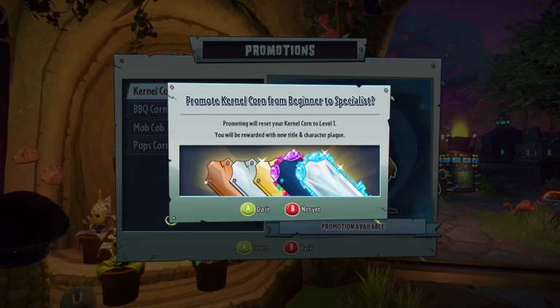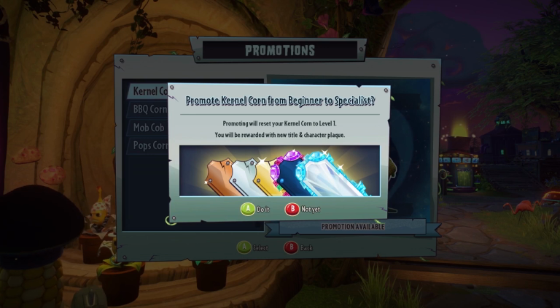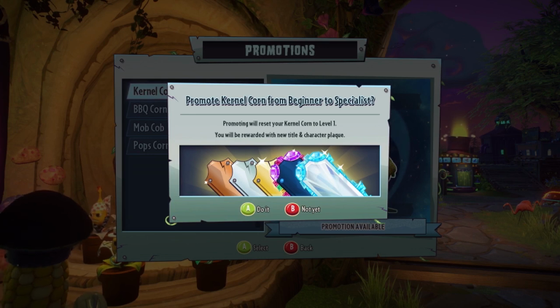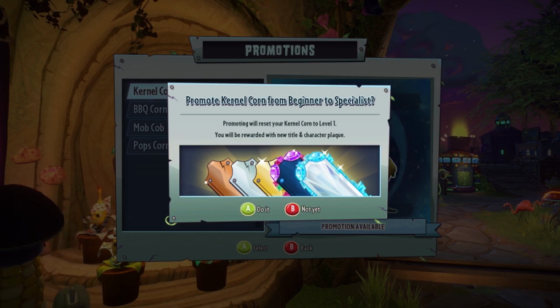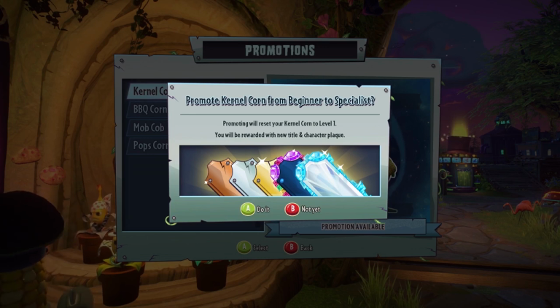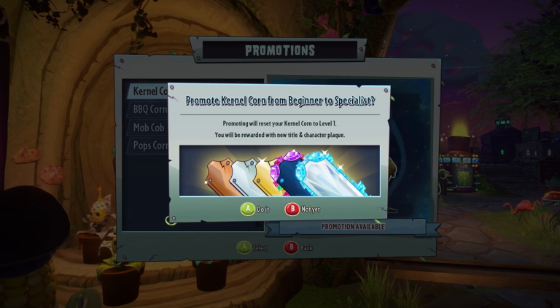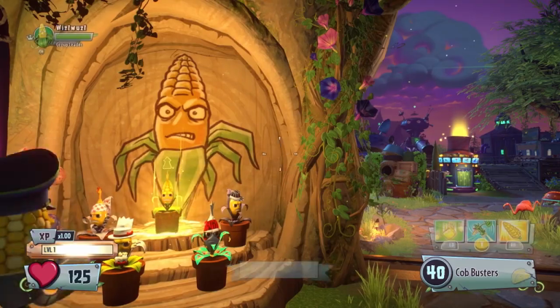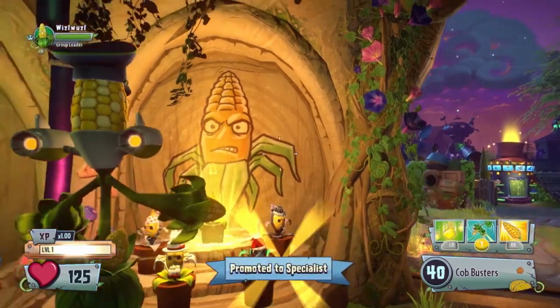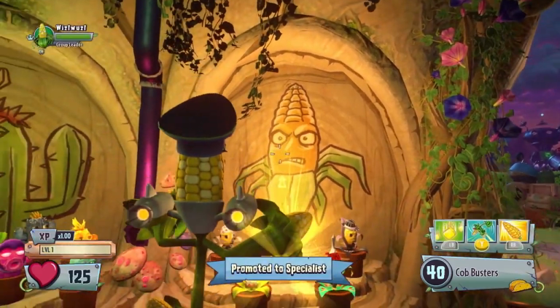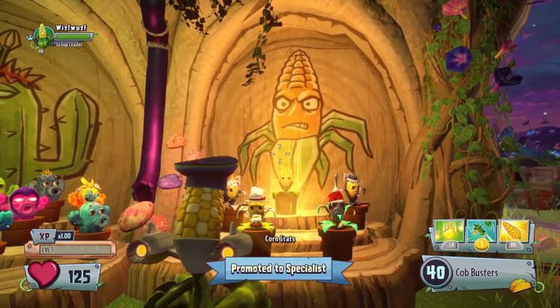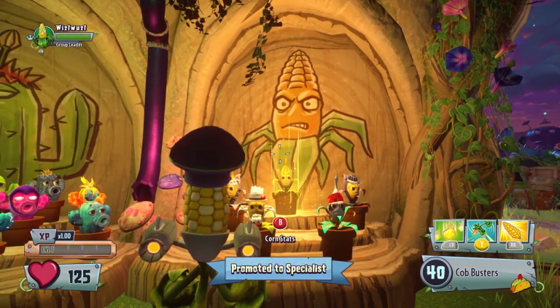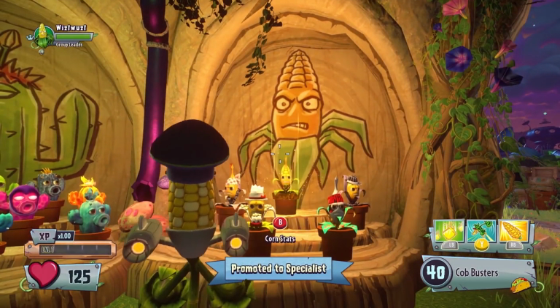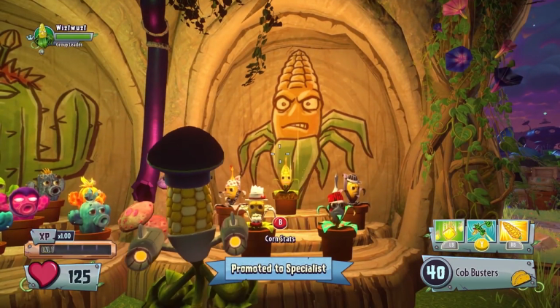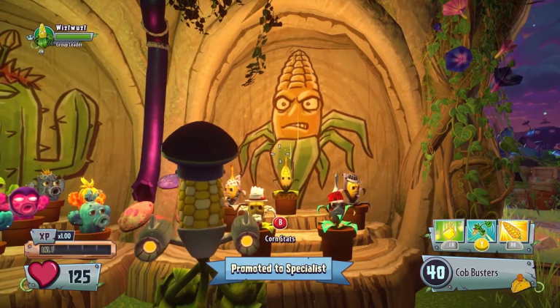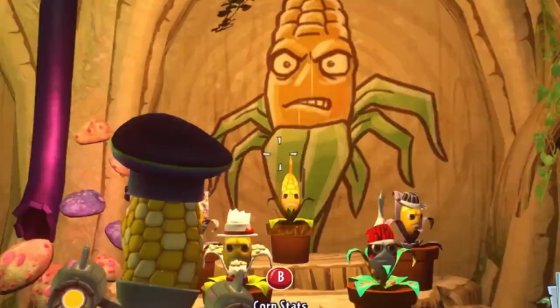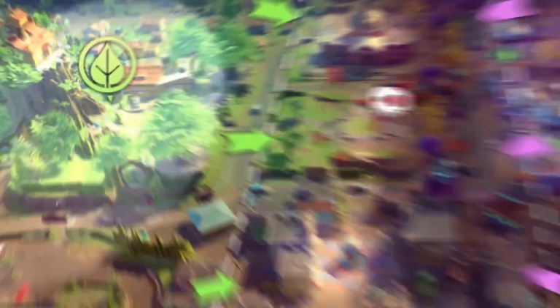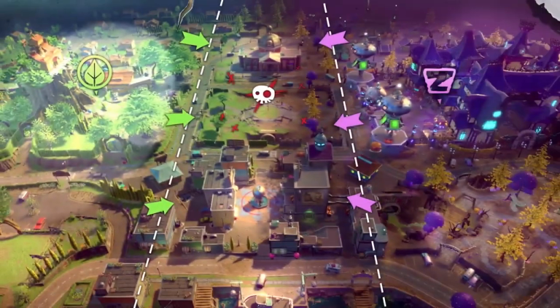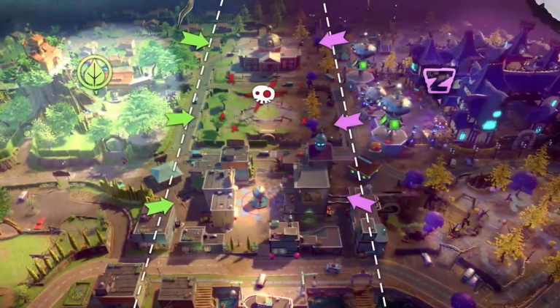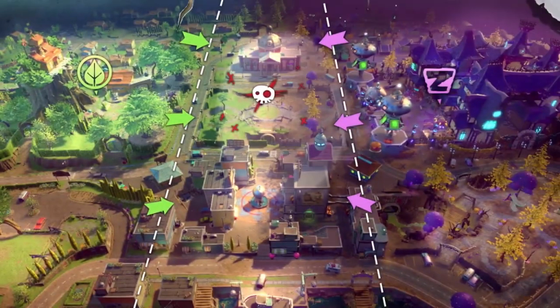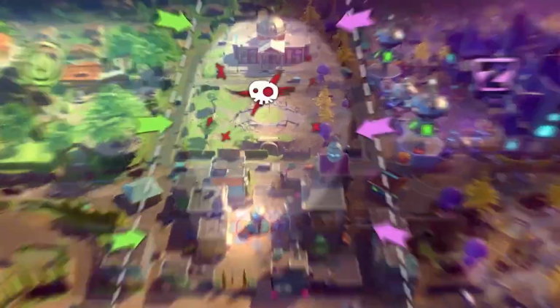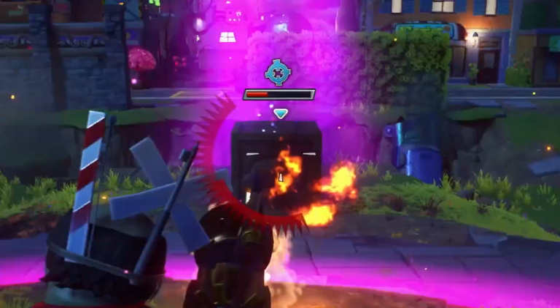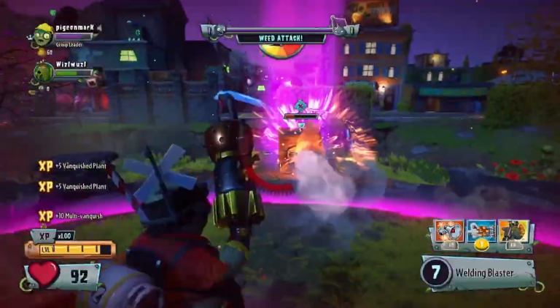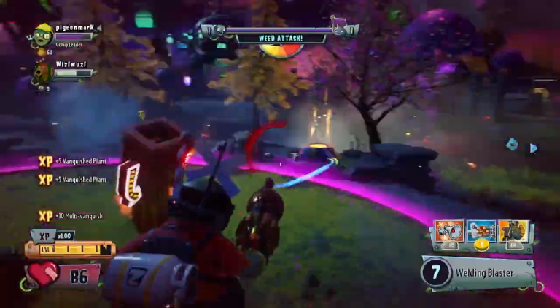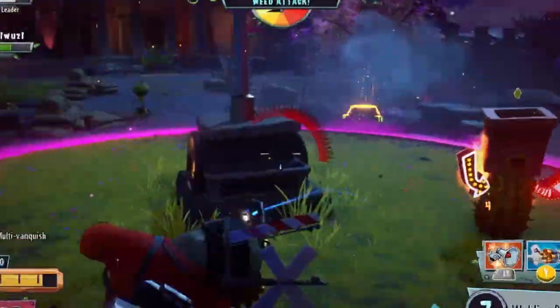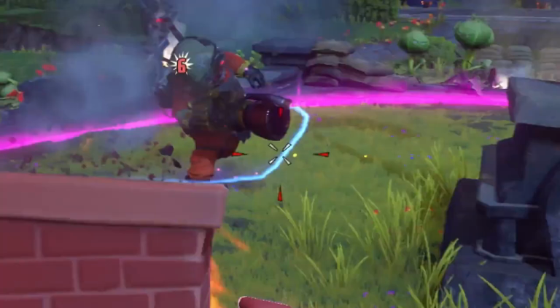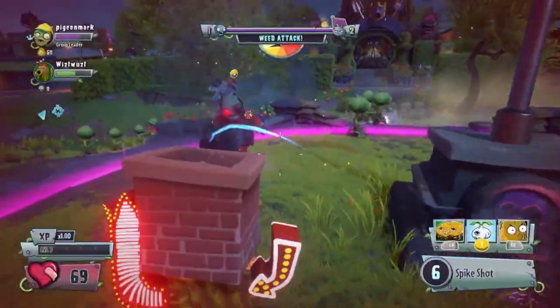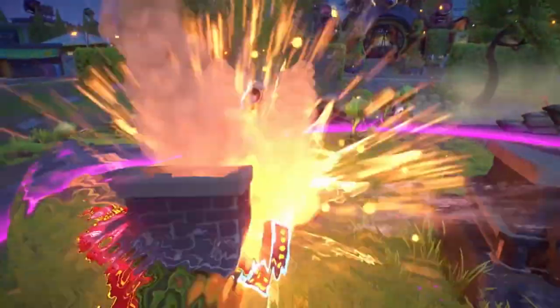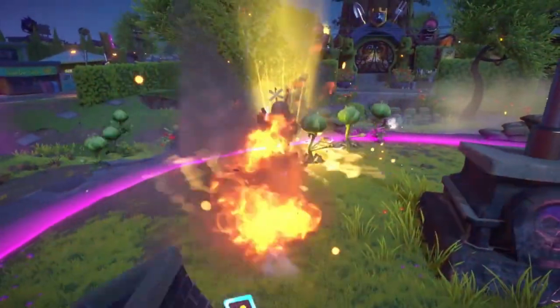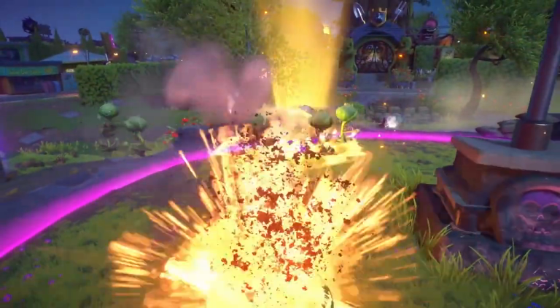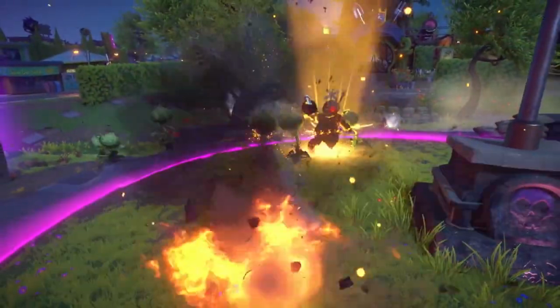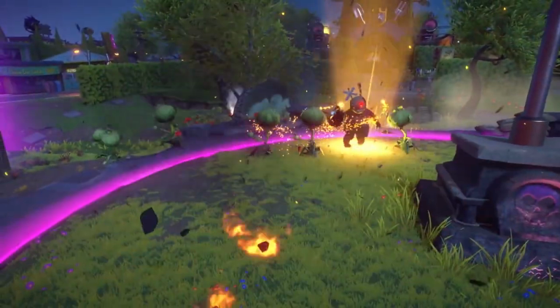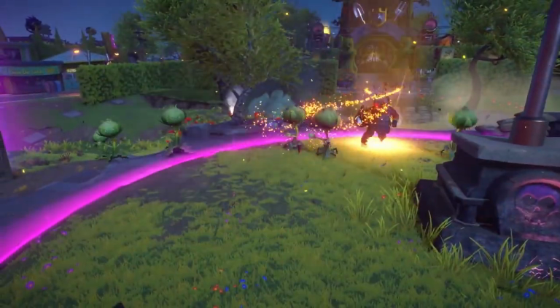You will also manage your character promotions right here. Once you've fully leveled a character, you'll be given the opportunity to promote them. Promoting grants your character a new title, XP bar, and even a new Vanquish screen to let your foes know you mean business.